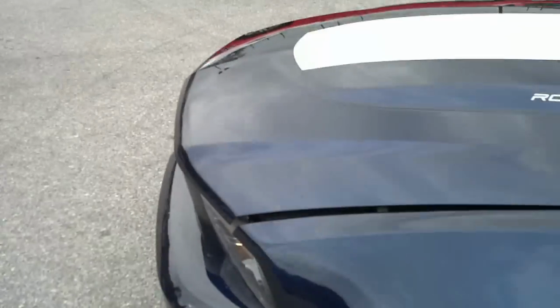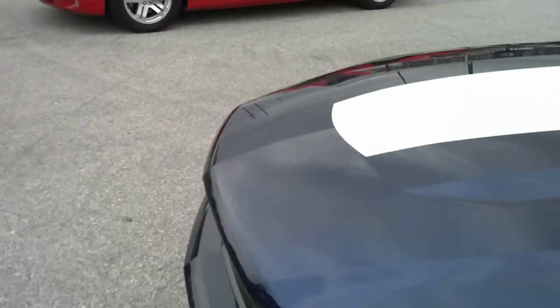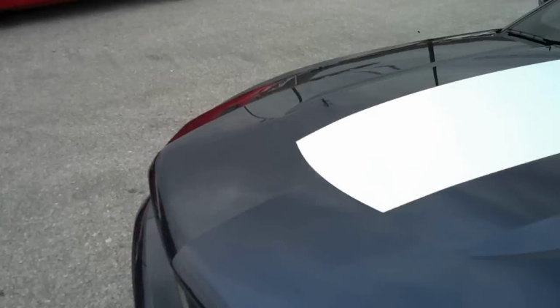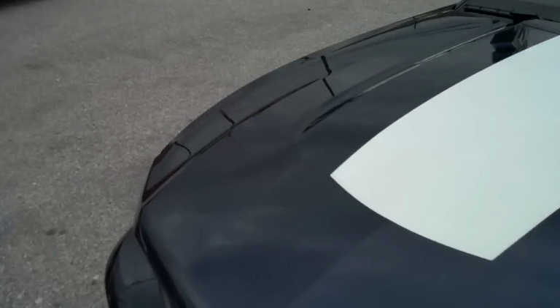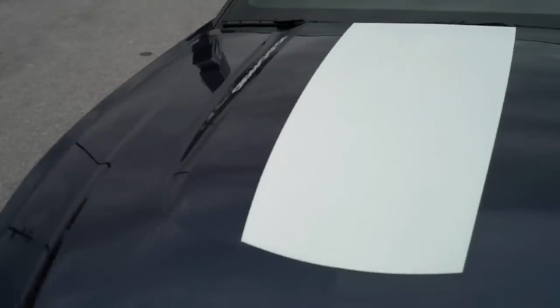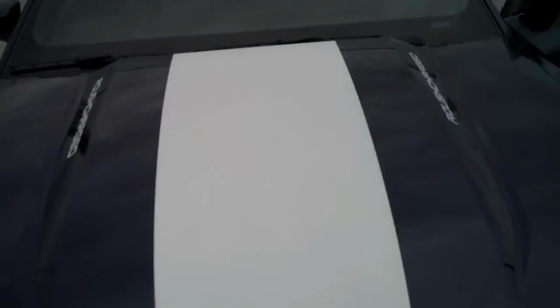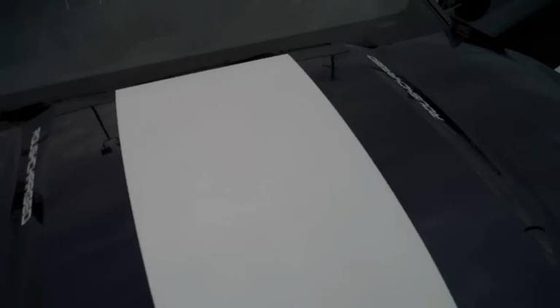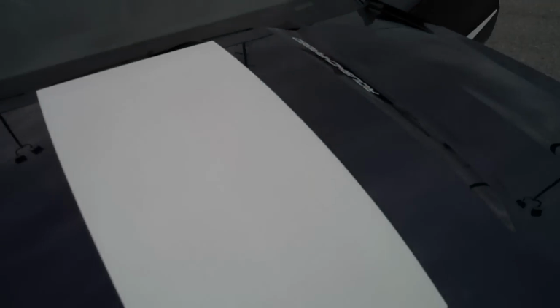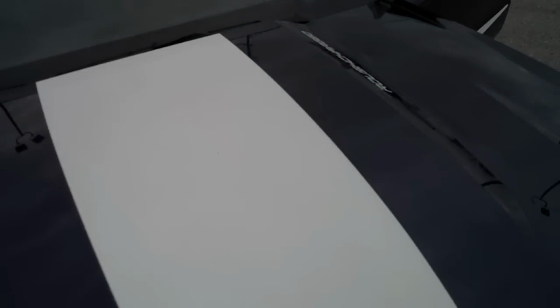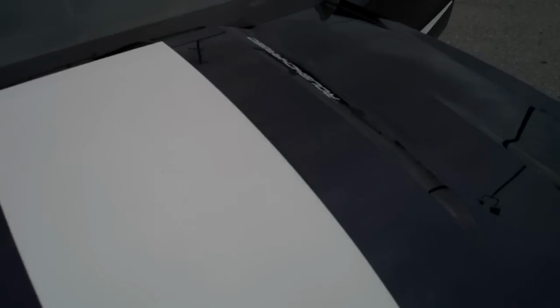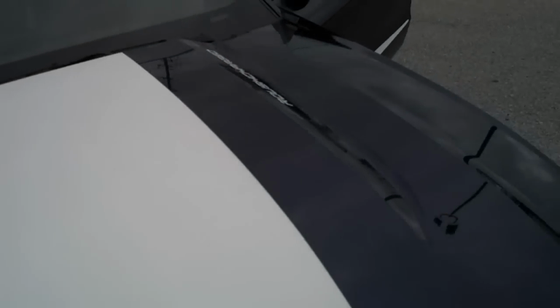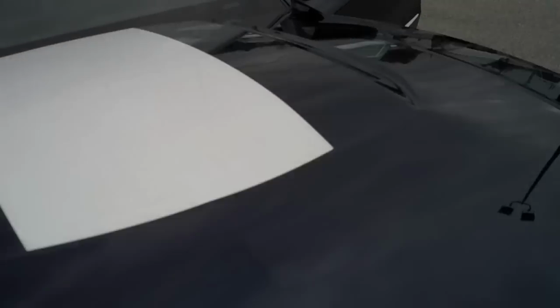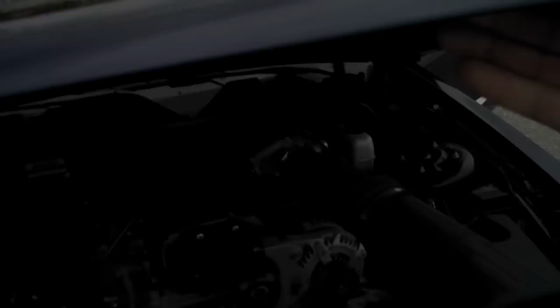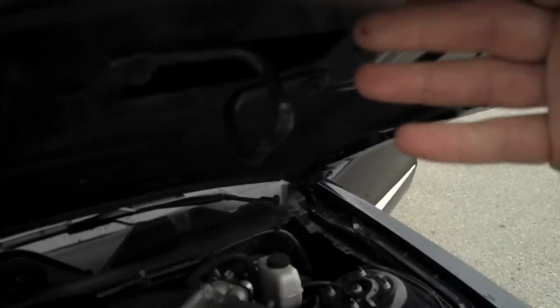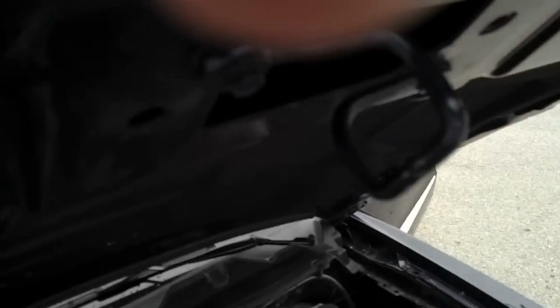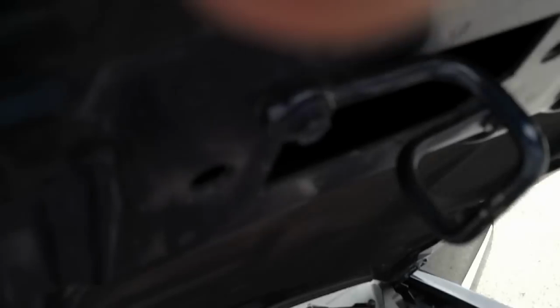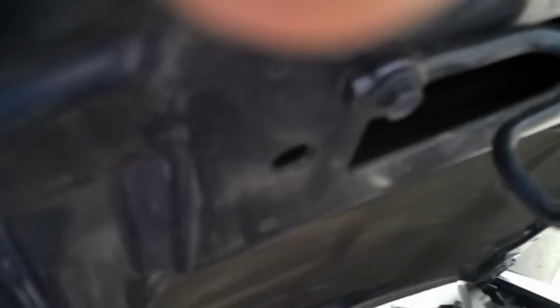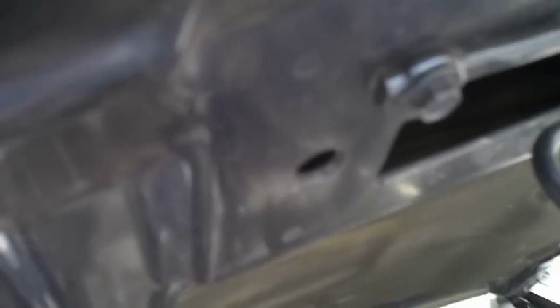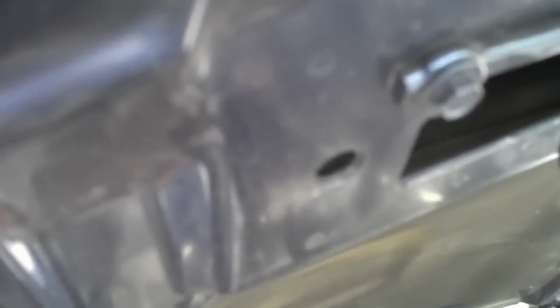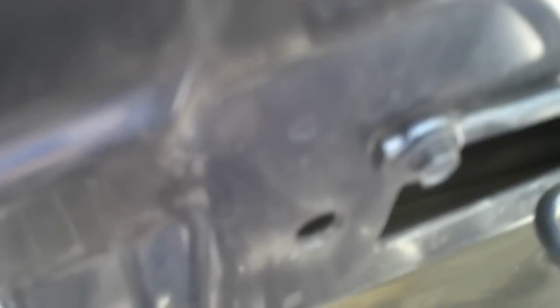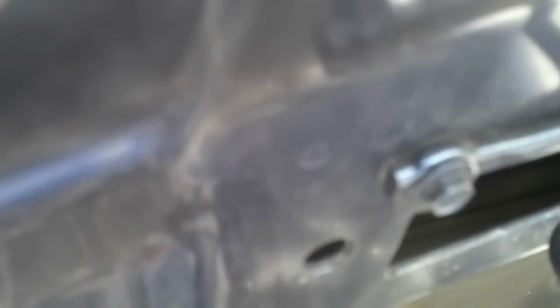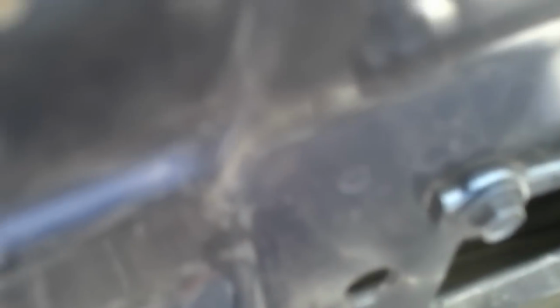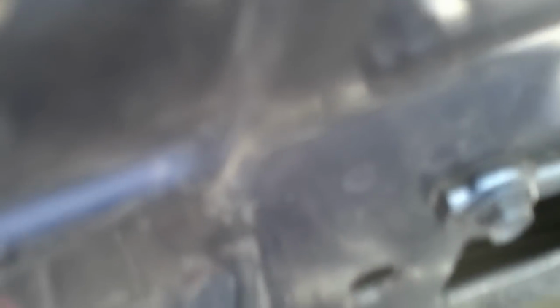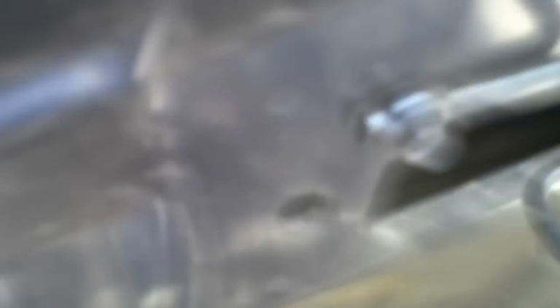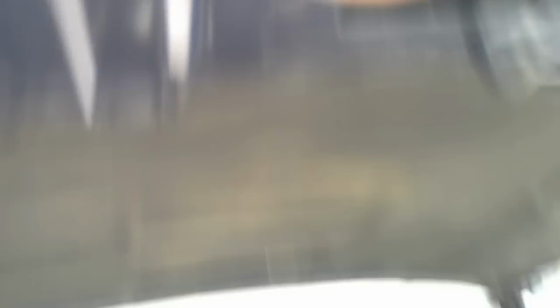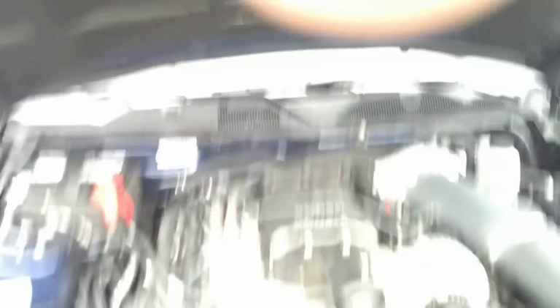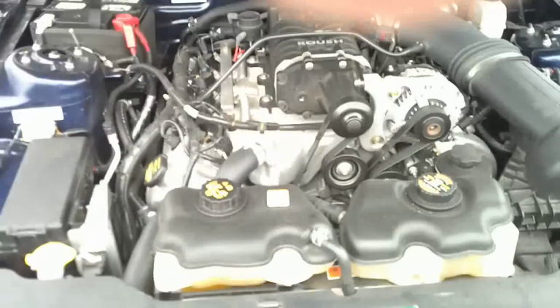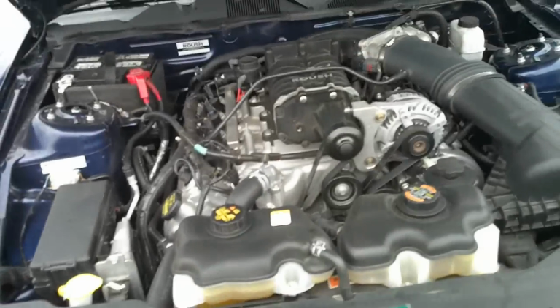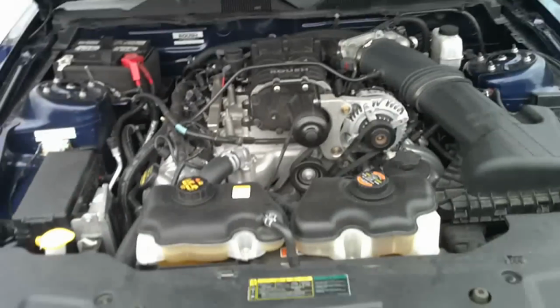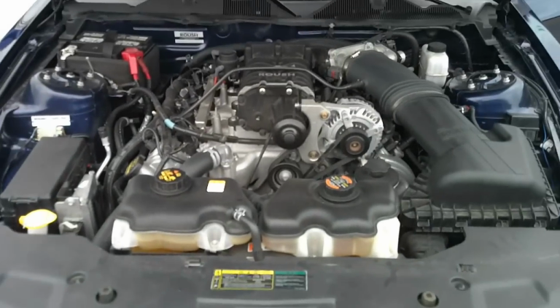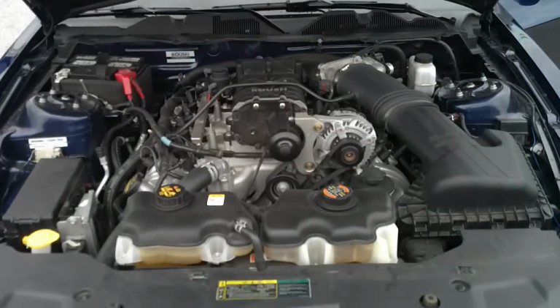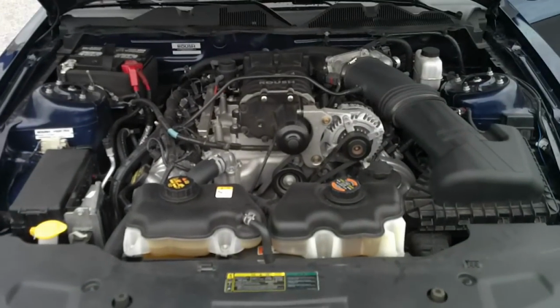Brakes, tires — it has a fresh oil change. I think the only thing we did was the oil change and an air filter.